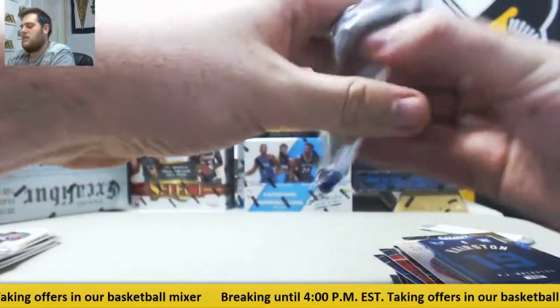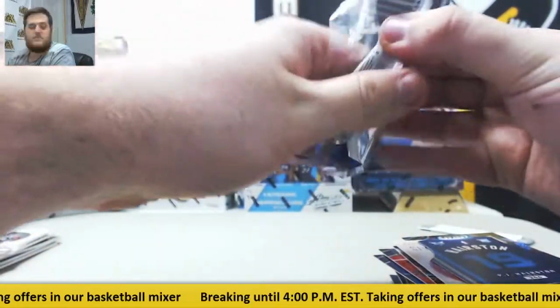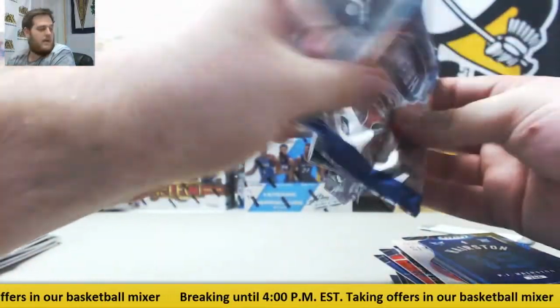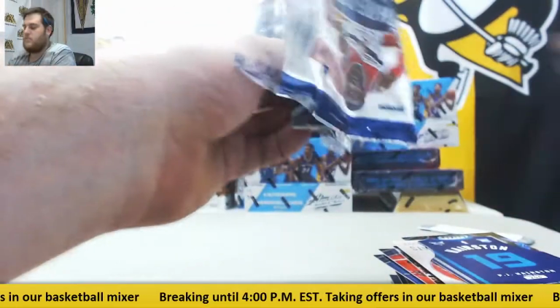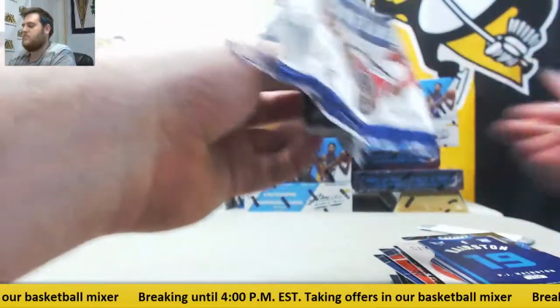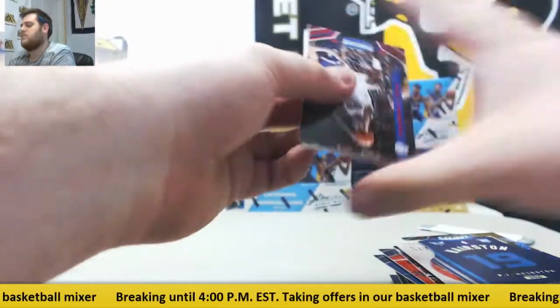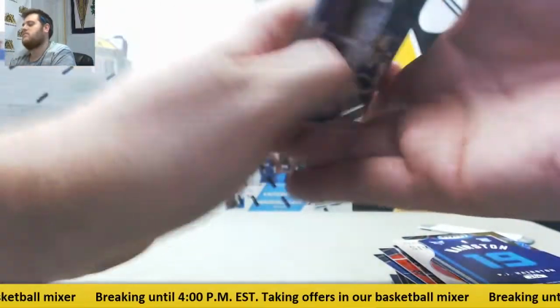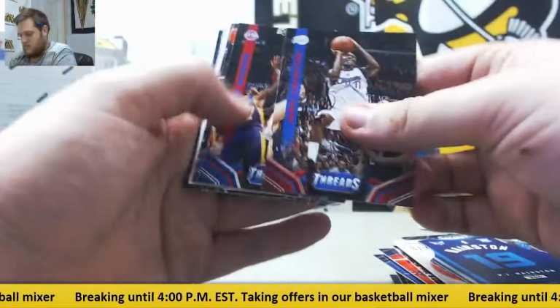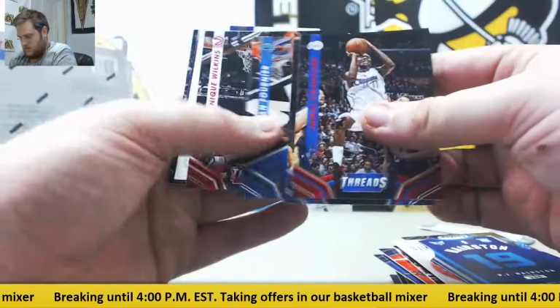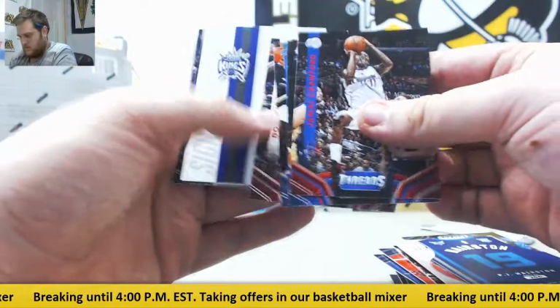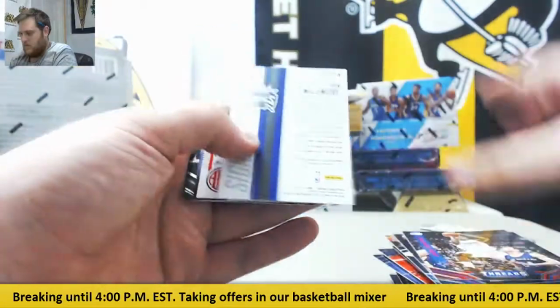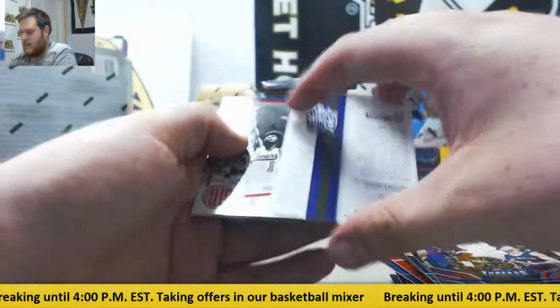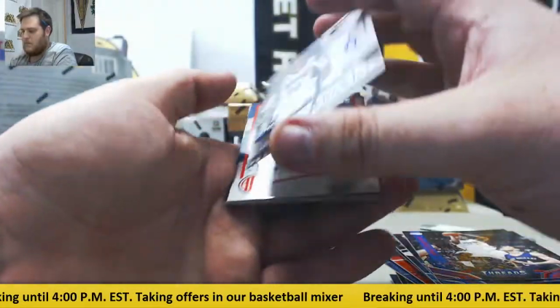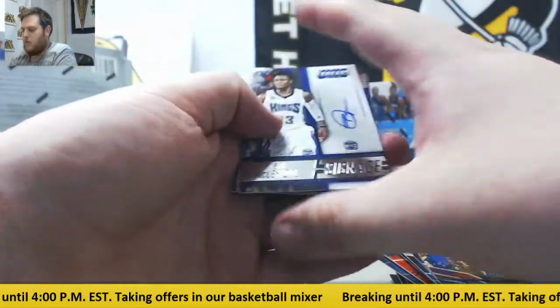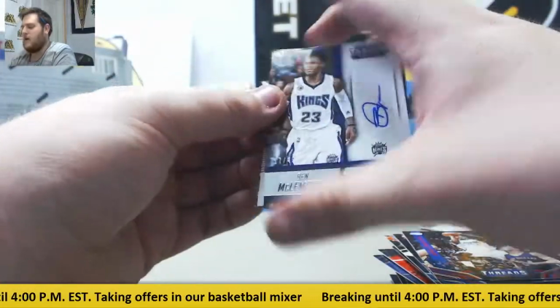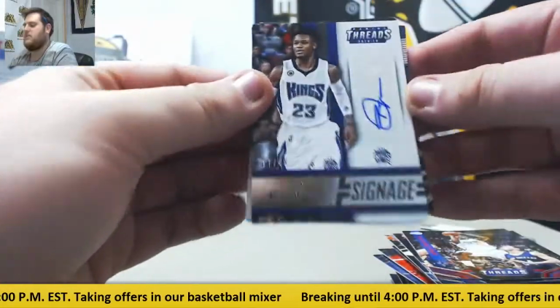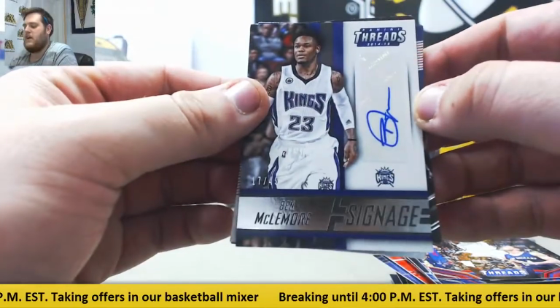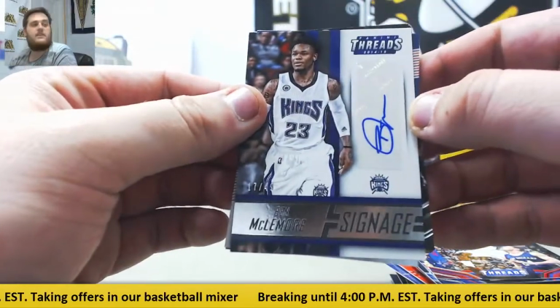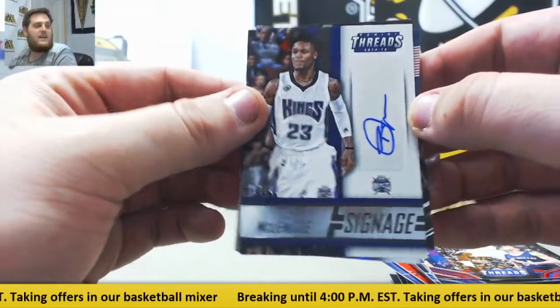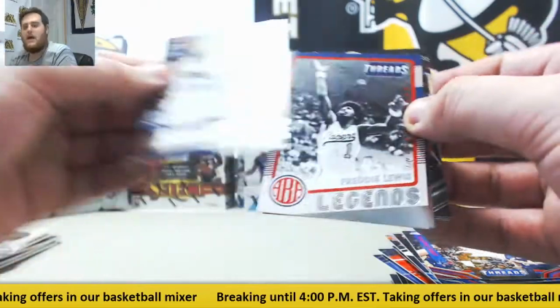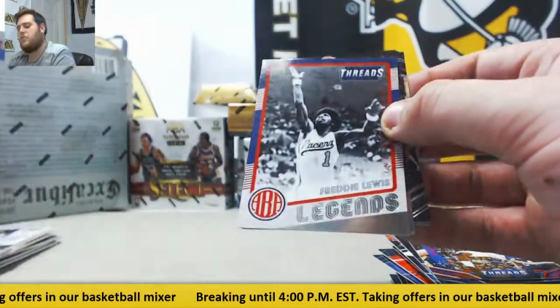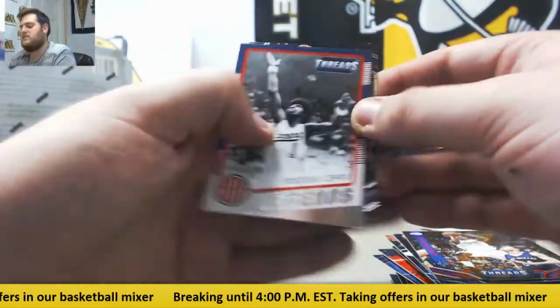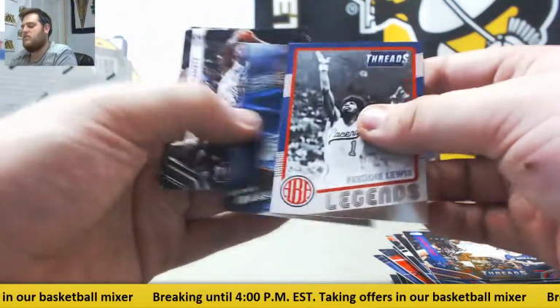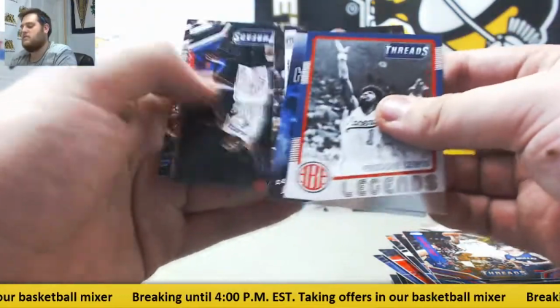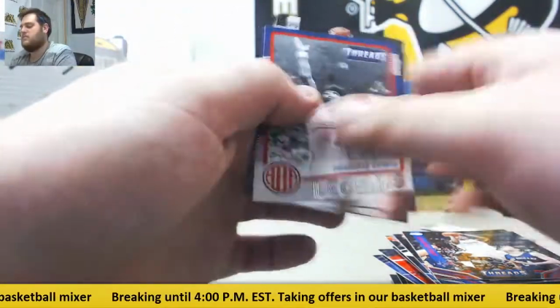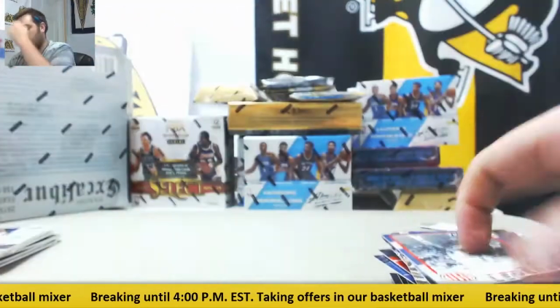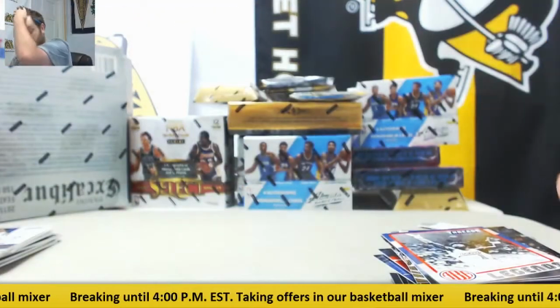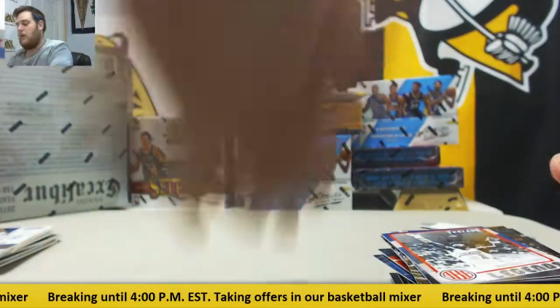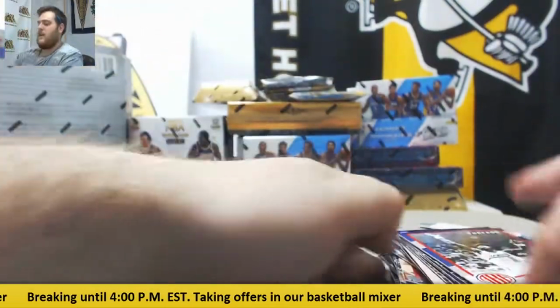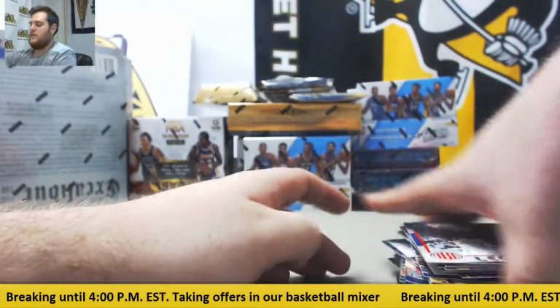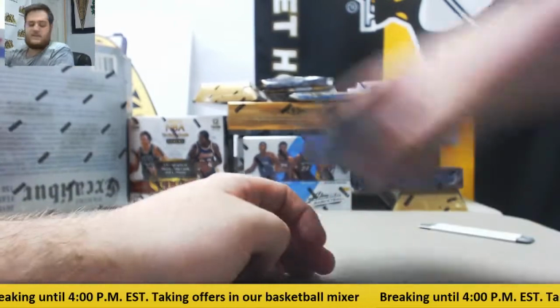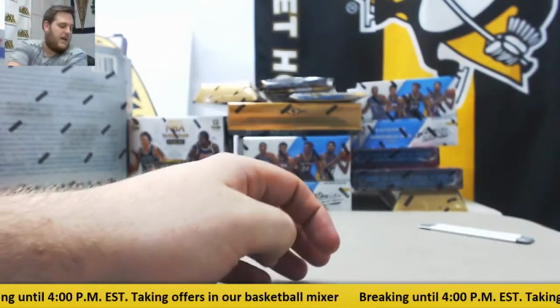Last pack right here. For the Kings, Ben McLemore rookie auto 17 of 49 — Ben McLemore from Kansas. All right, two boxes down. Nice hits coming out of there.